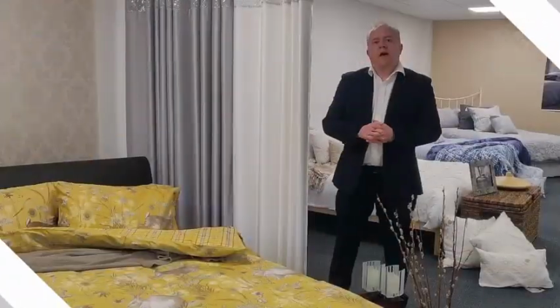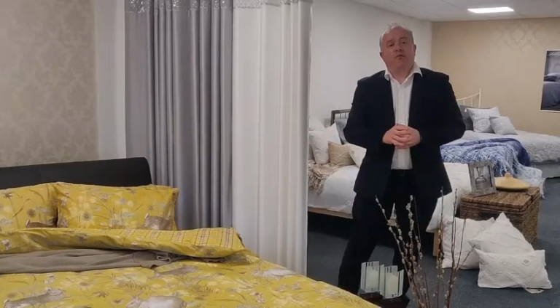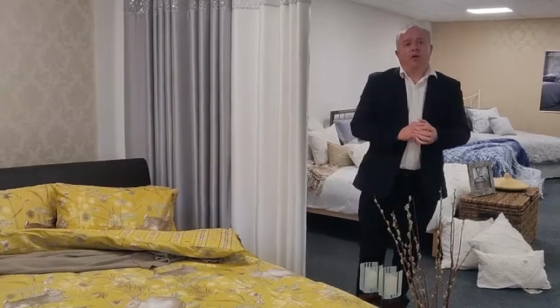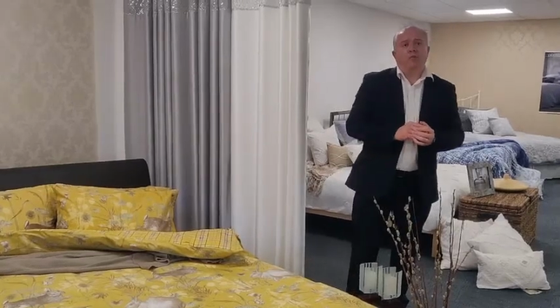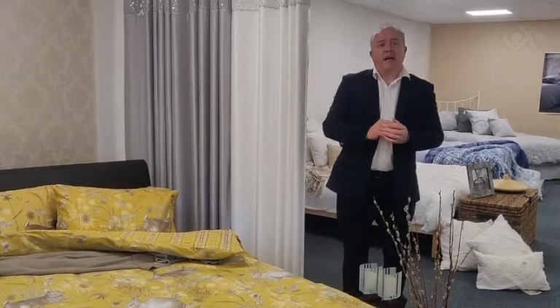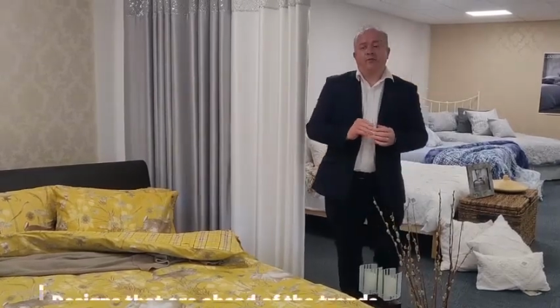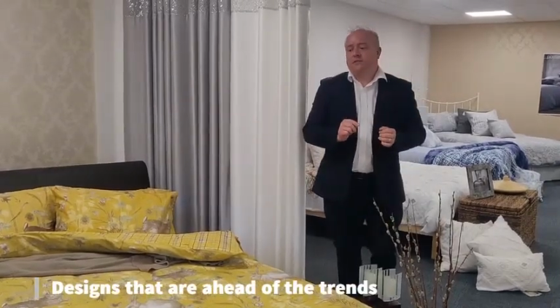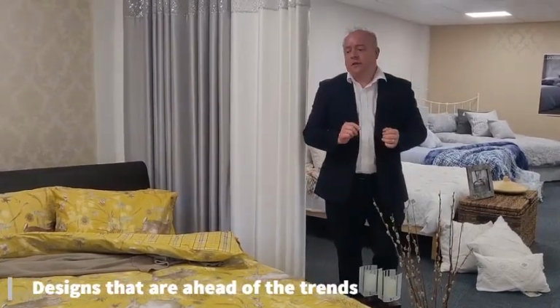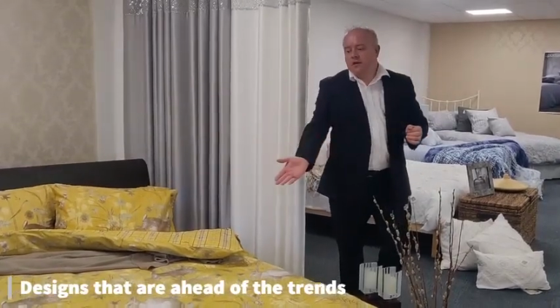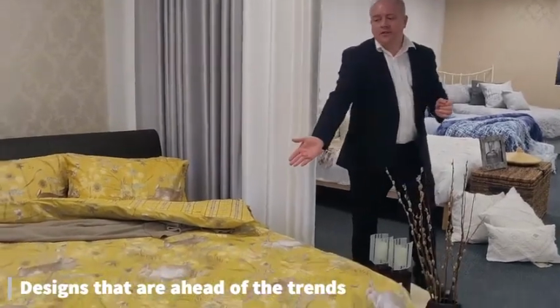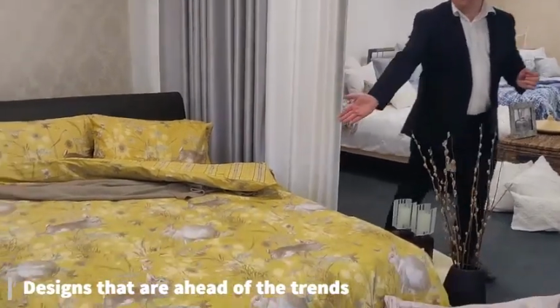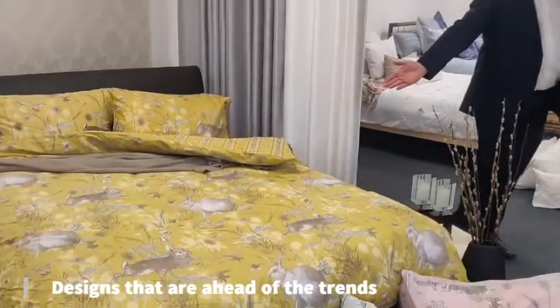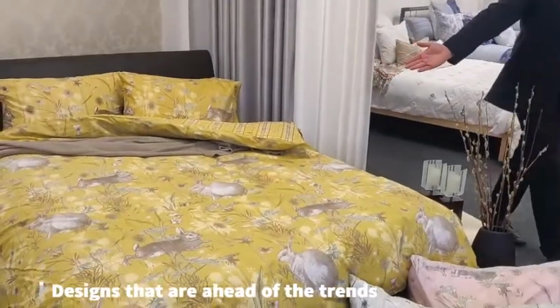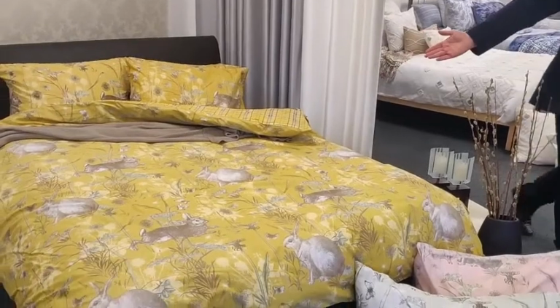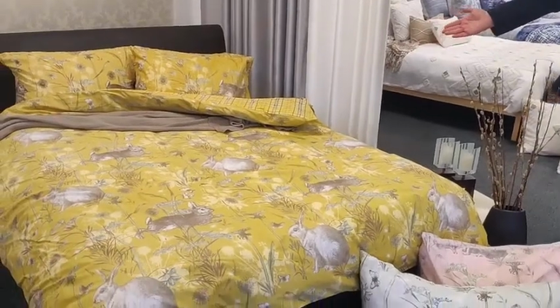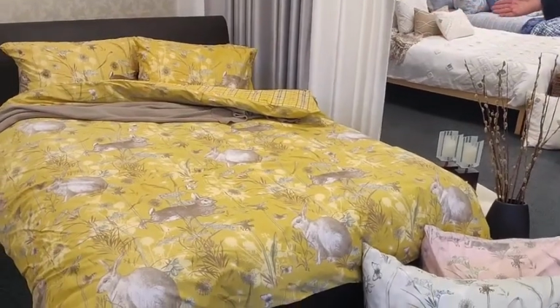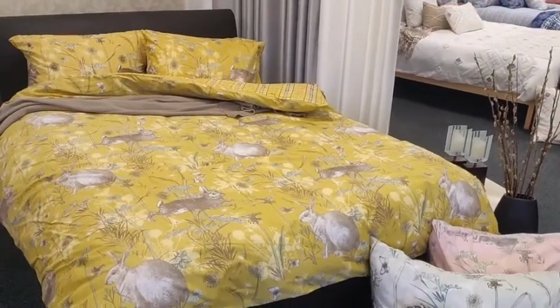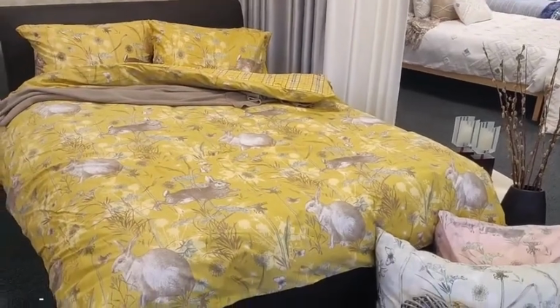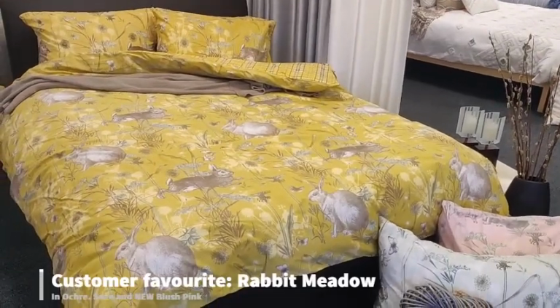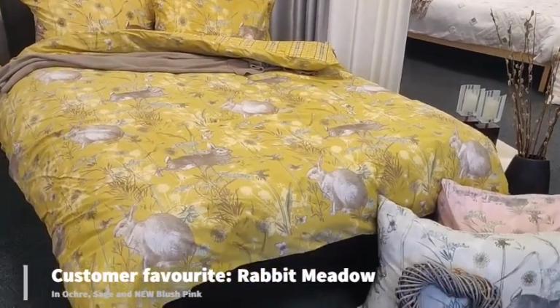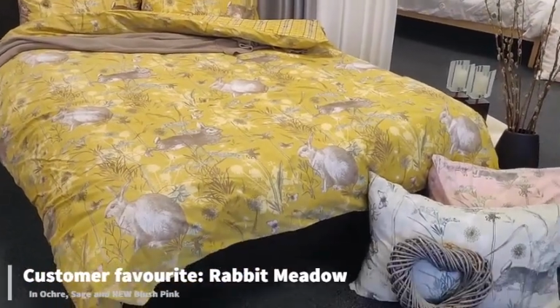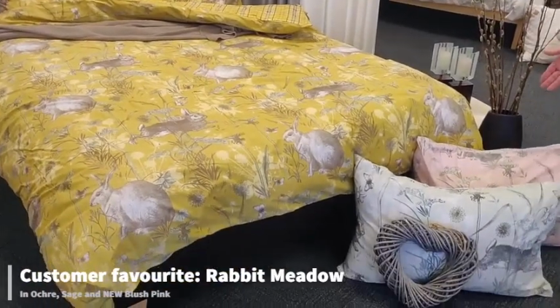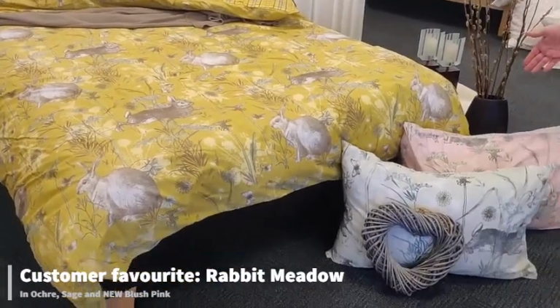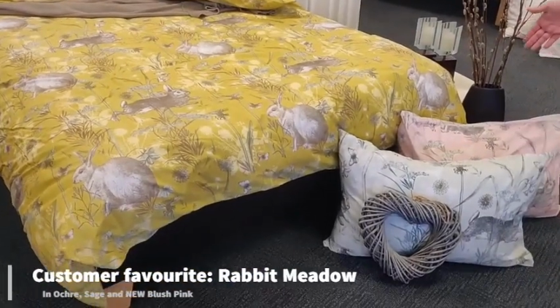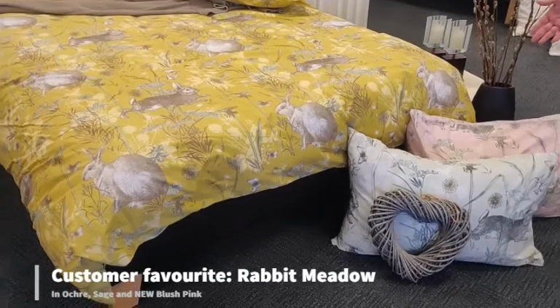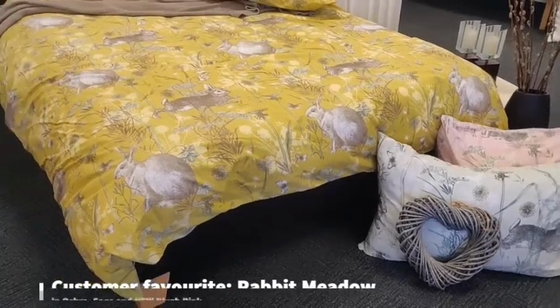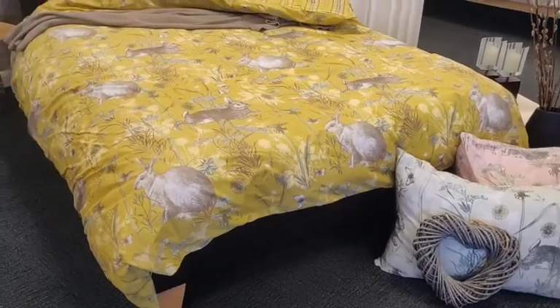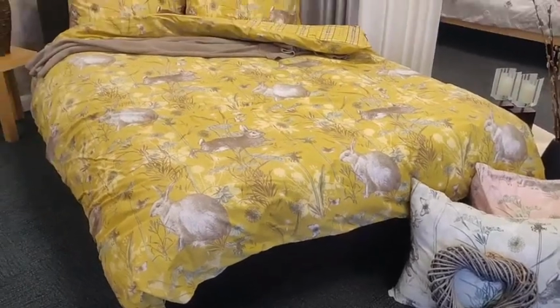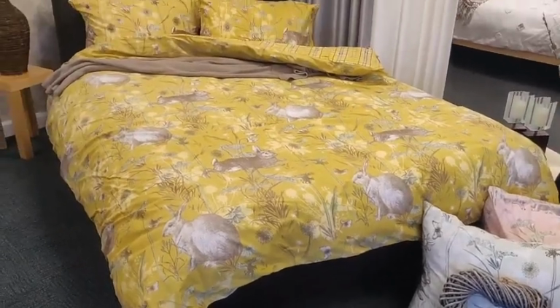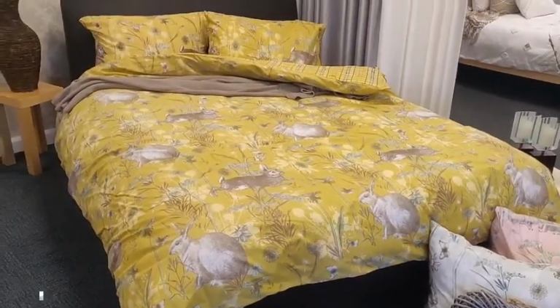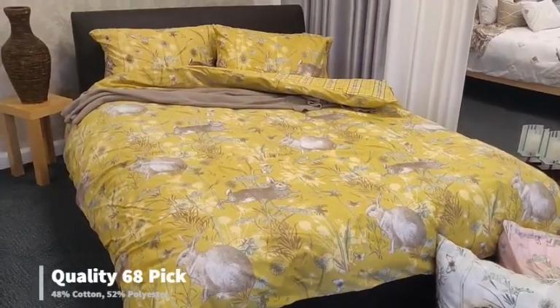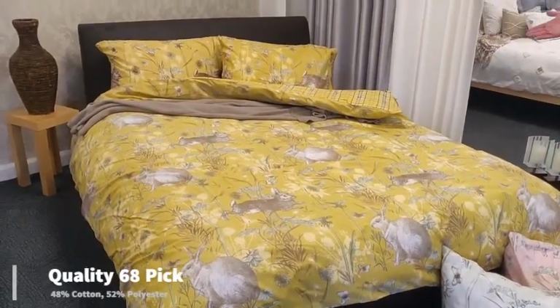At Portfolio Home we stay ahead of the trends. Look at this beautiful design here, we have Rabbit Meadow in okra and sage, and recently we have put a blush pink in. This is our 68 pick with a check reverse.